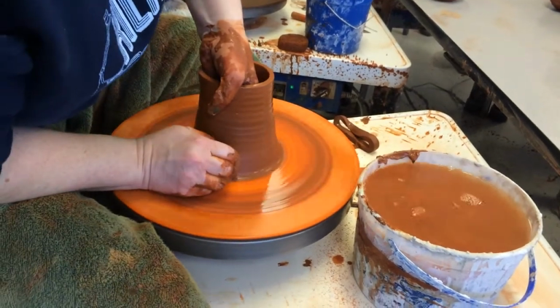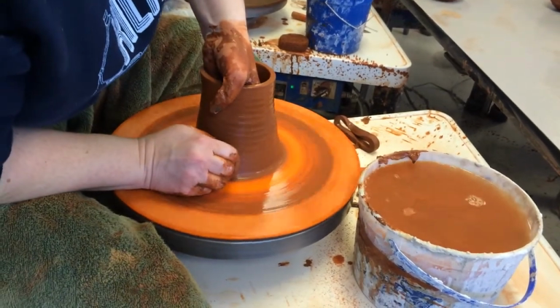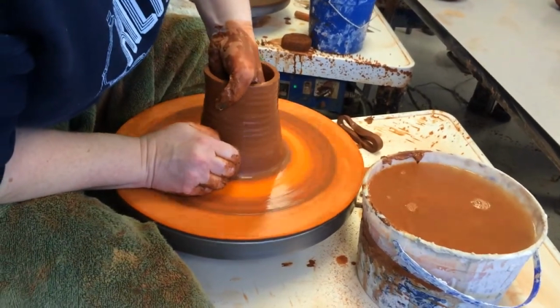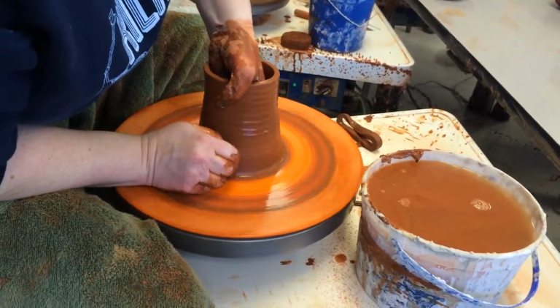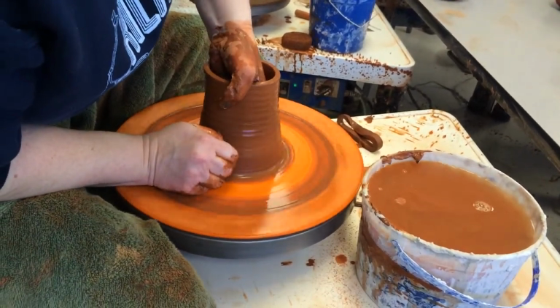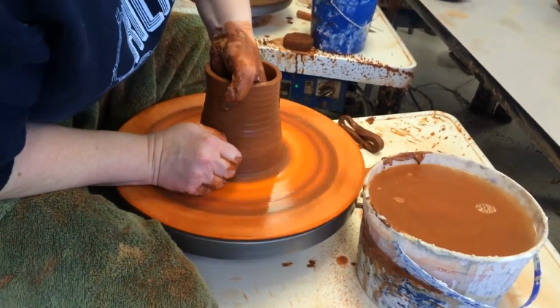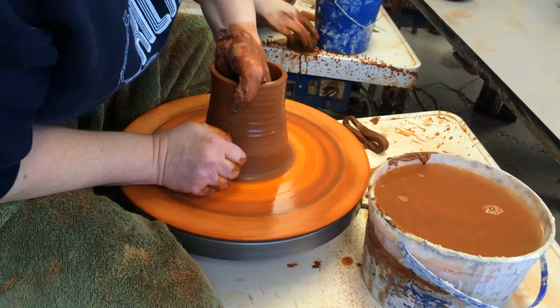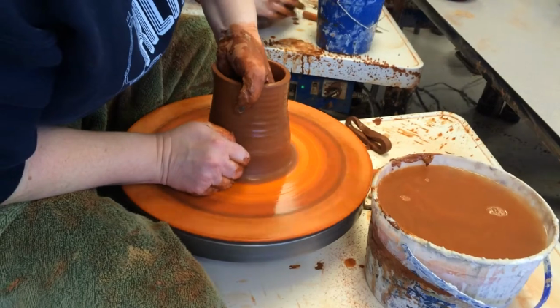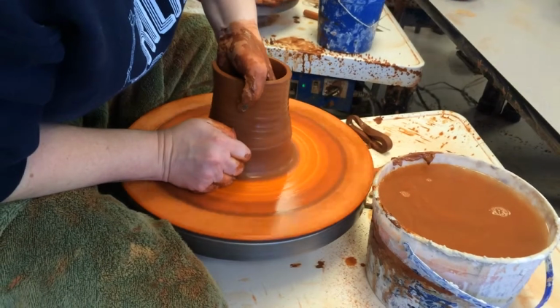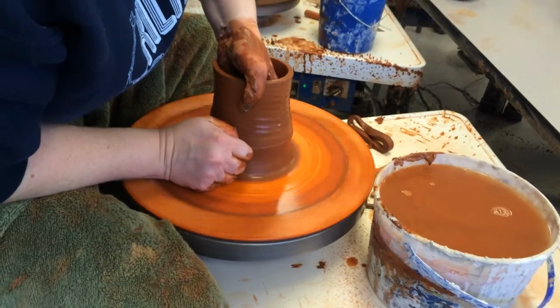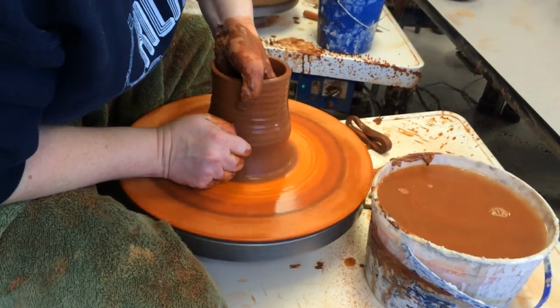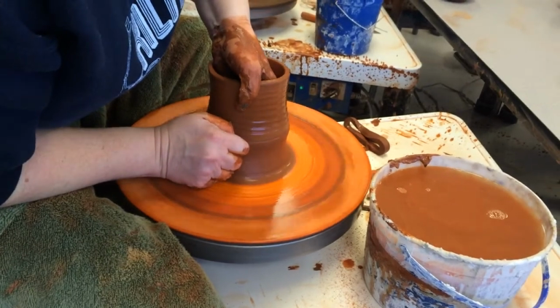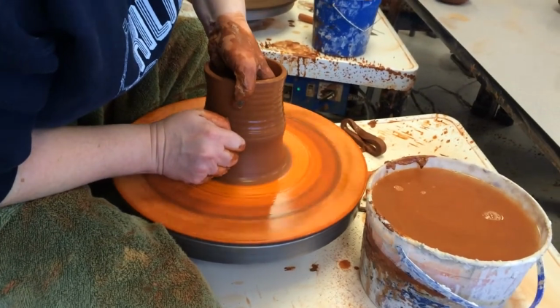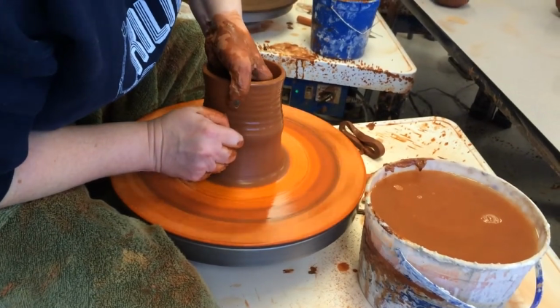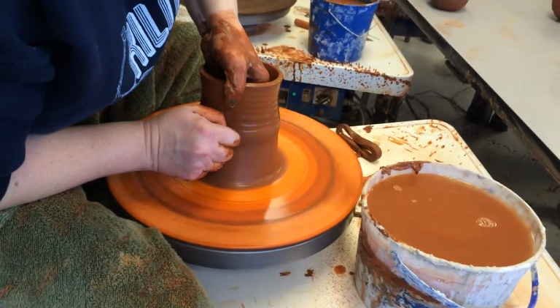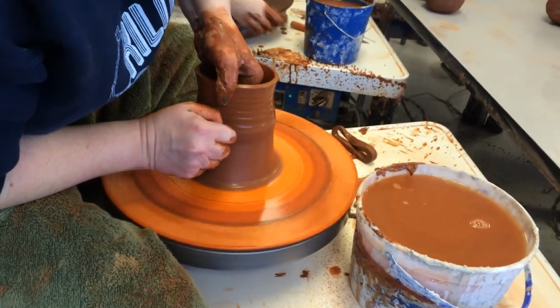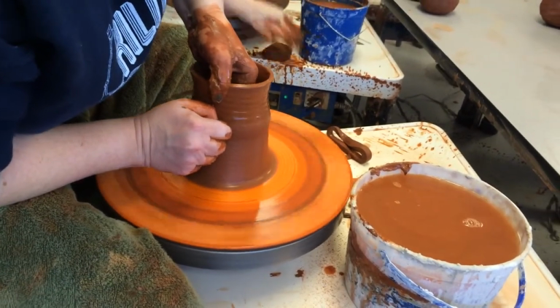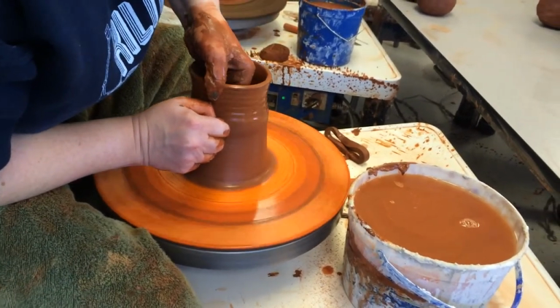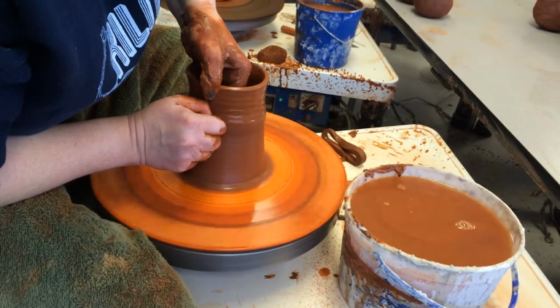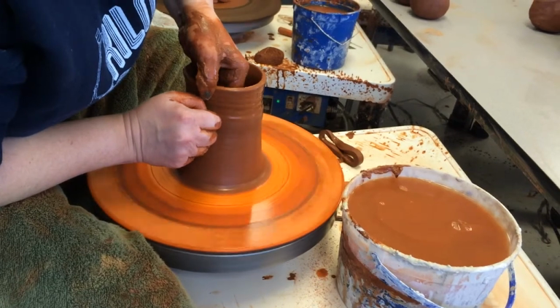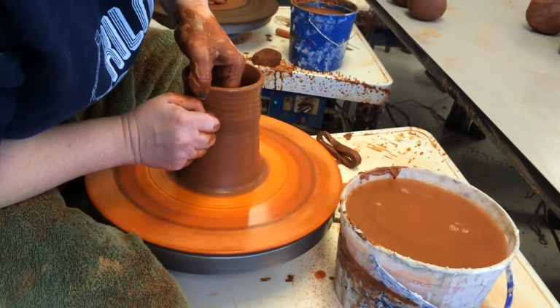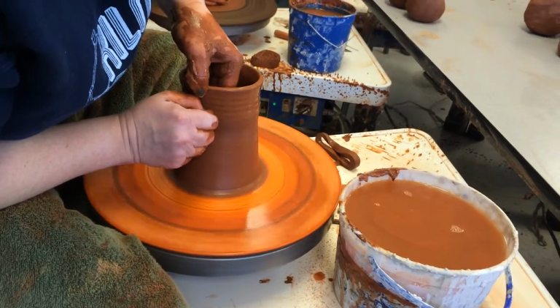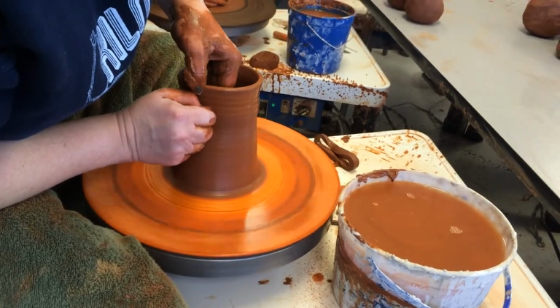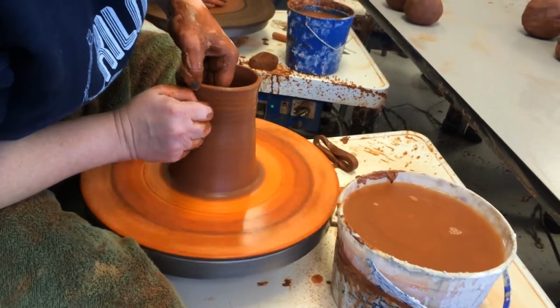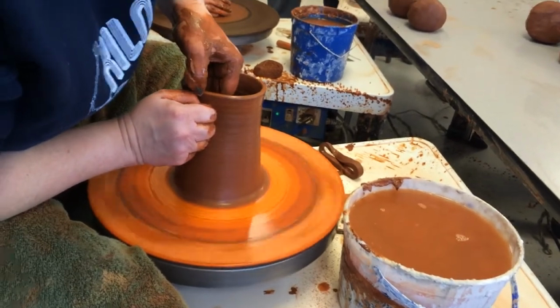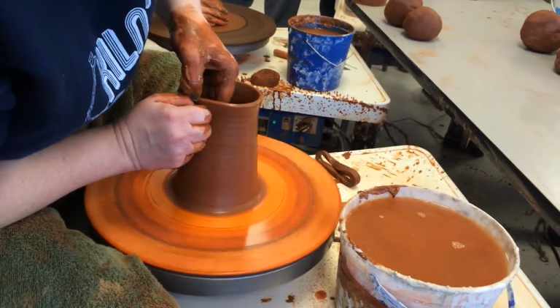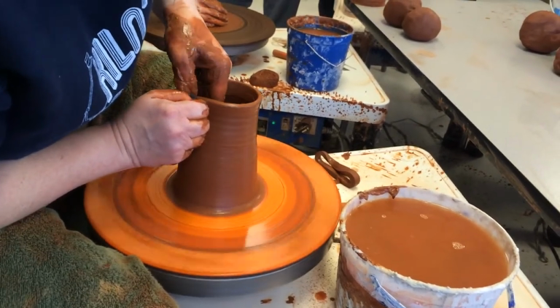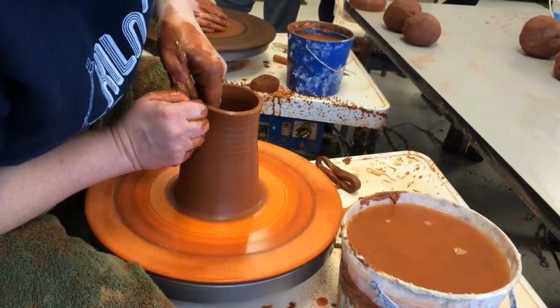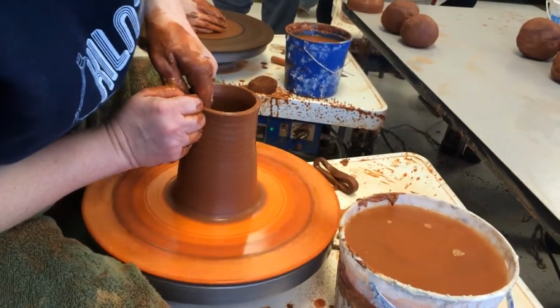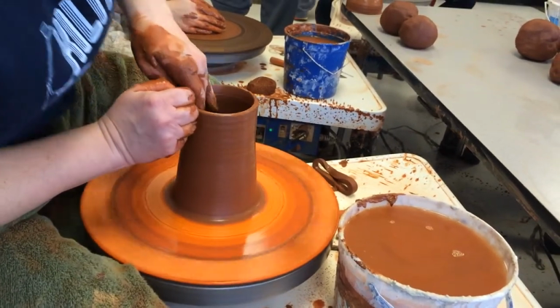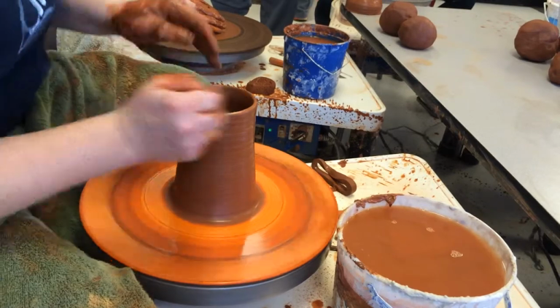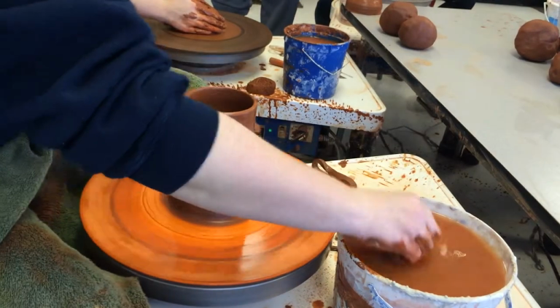Applying pressure at the bottom, less pressure as I go to the top. Again, that's where you must have a hard piece of clay in there. I think that's the one that dropped on the foot.